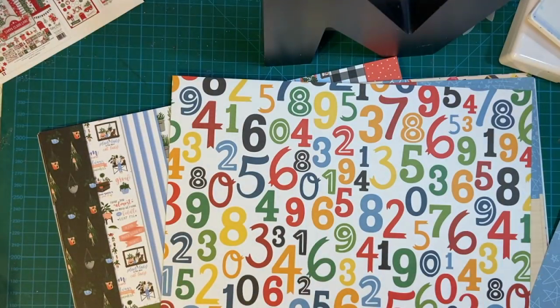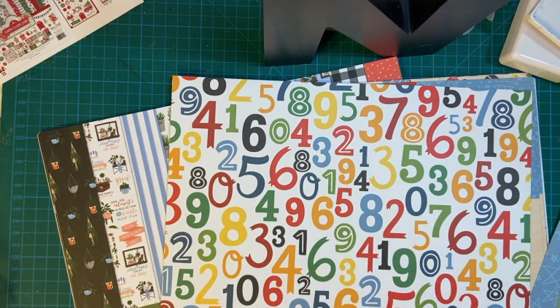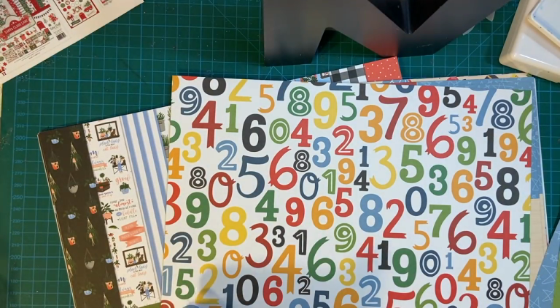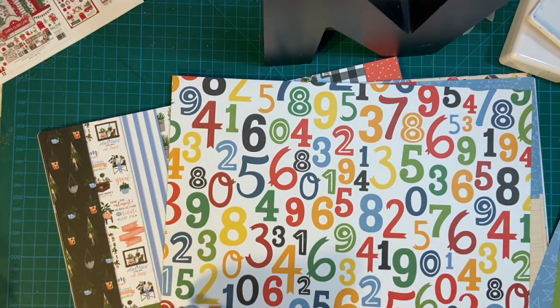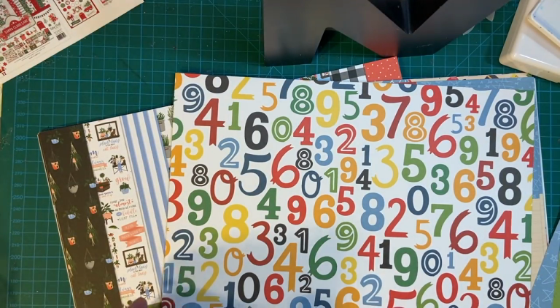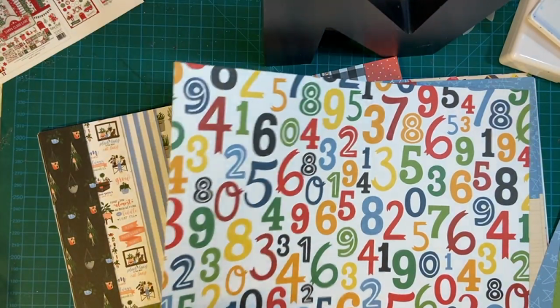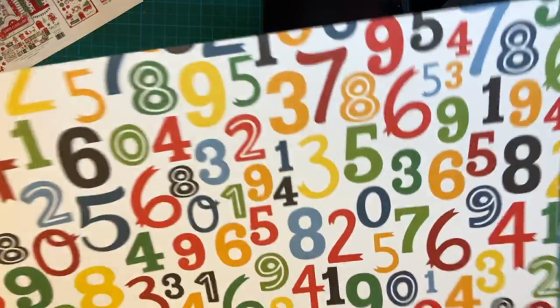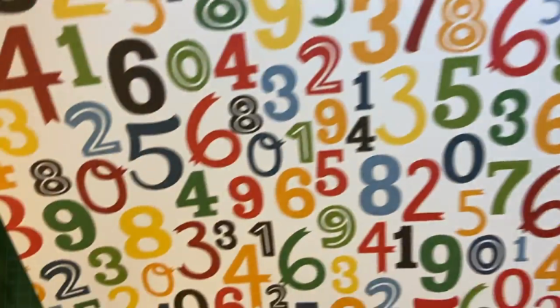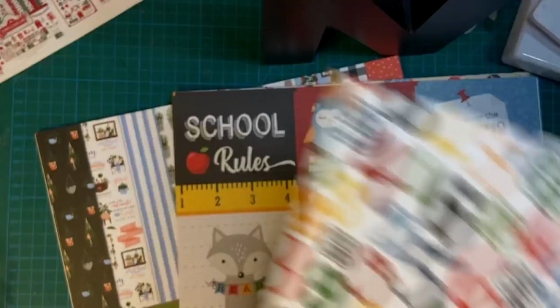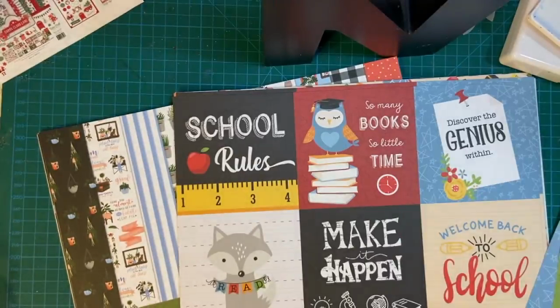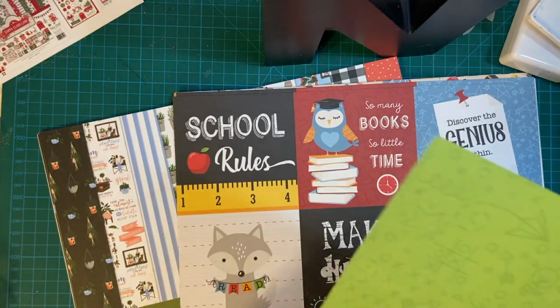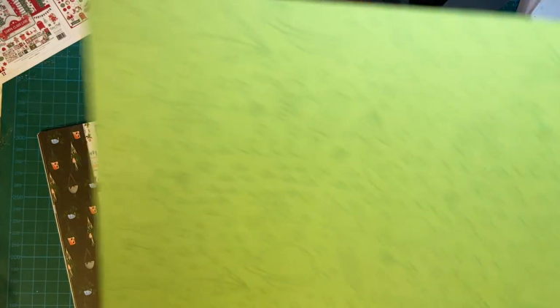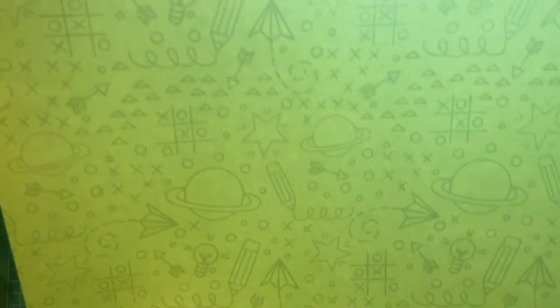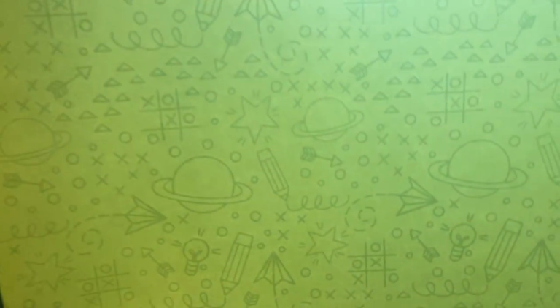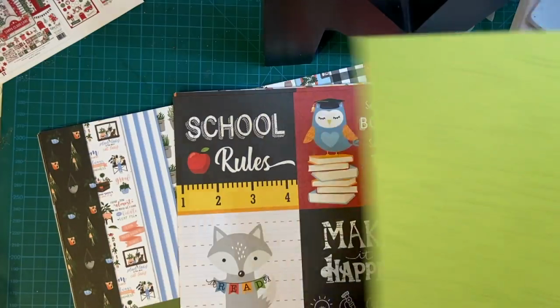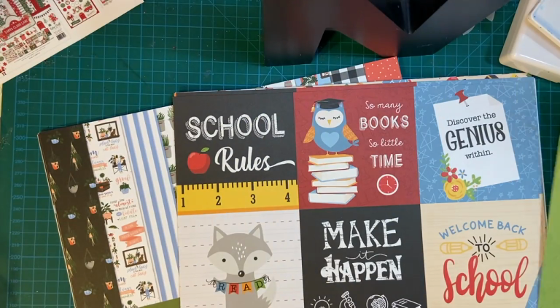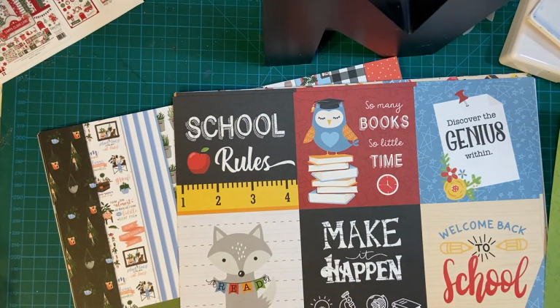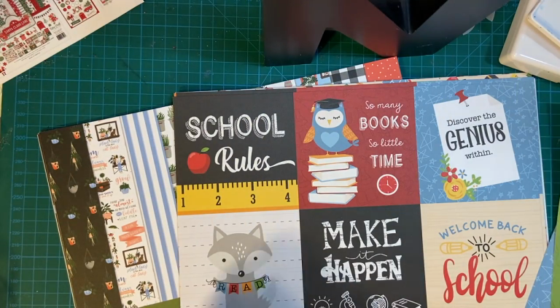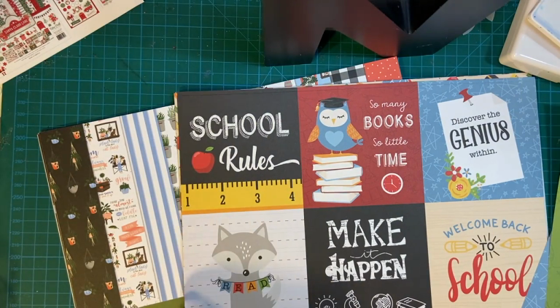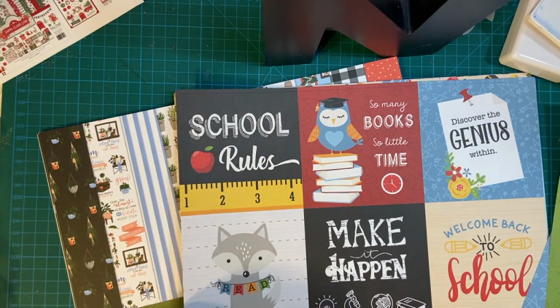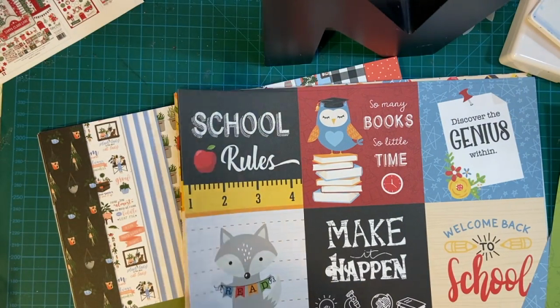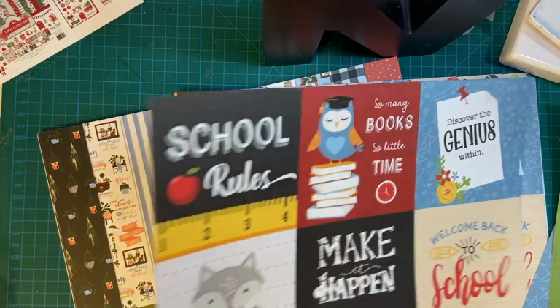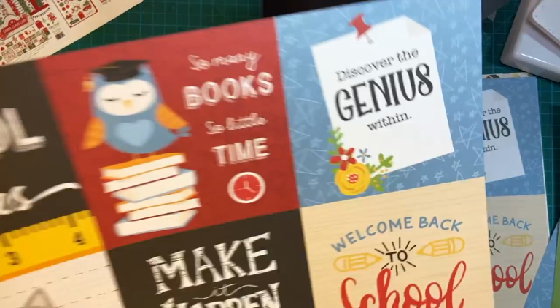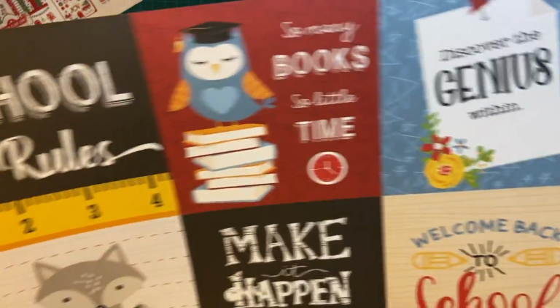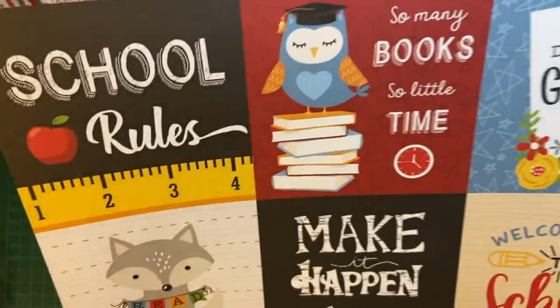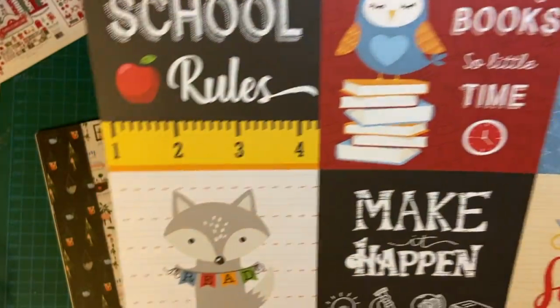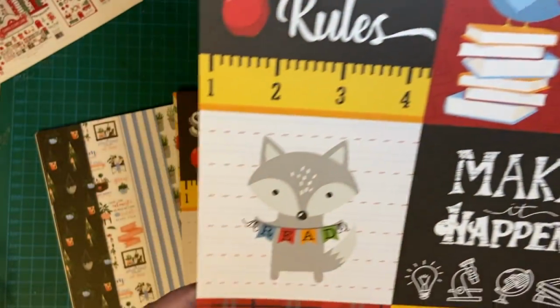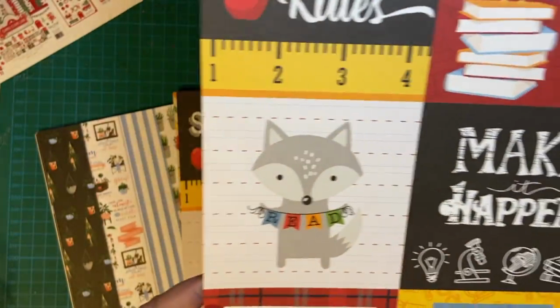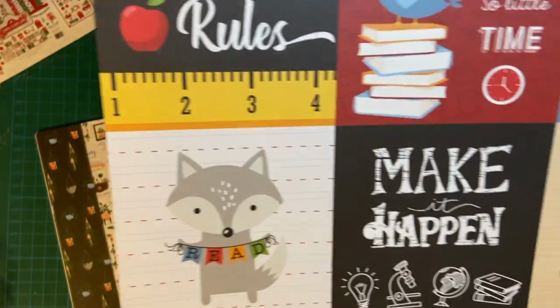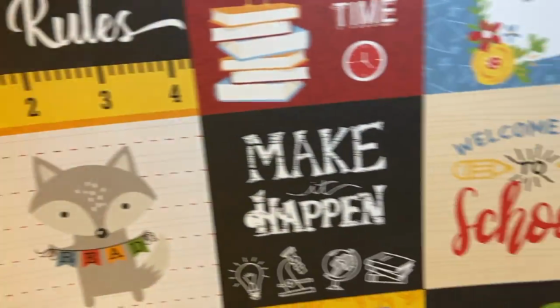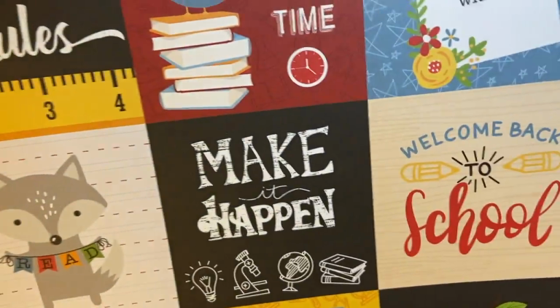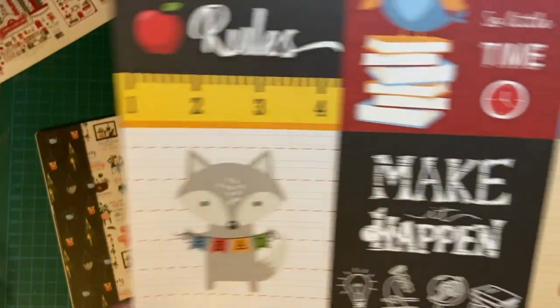Some more numbers with the same print. And here's some cut-aparts. How nice — I love cut-aparts.